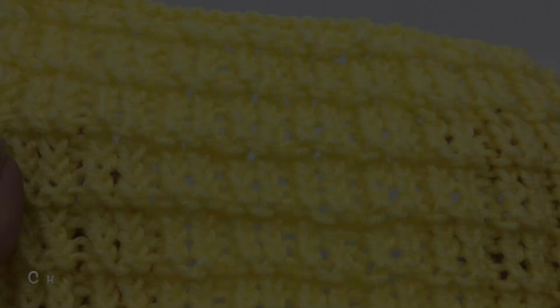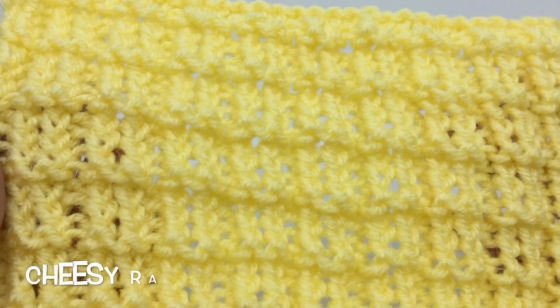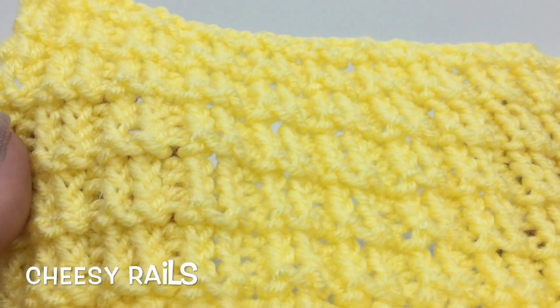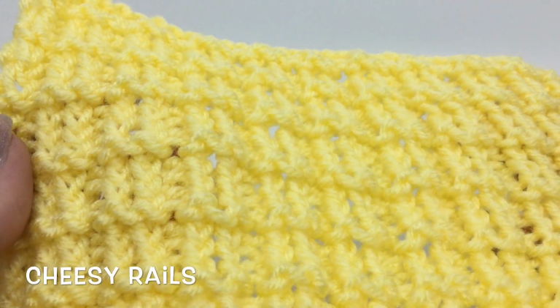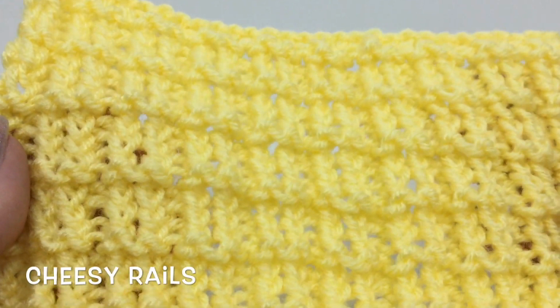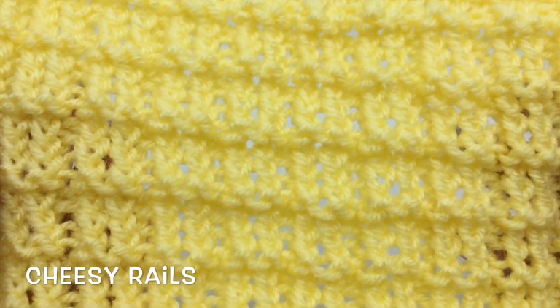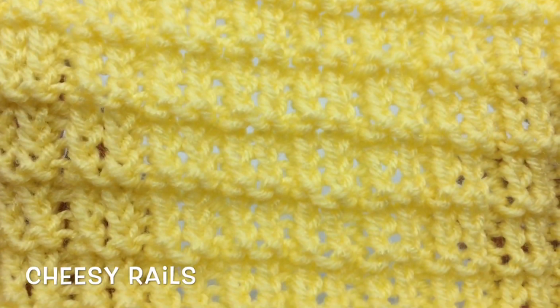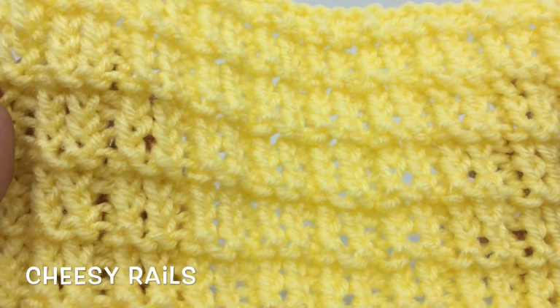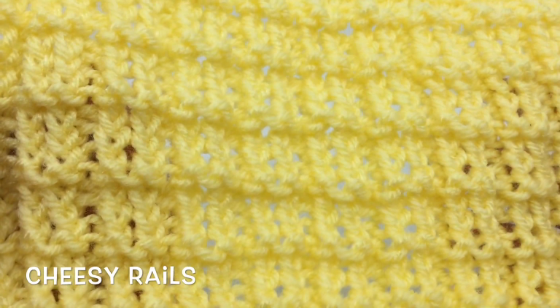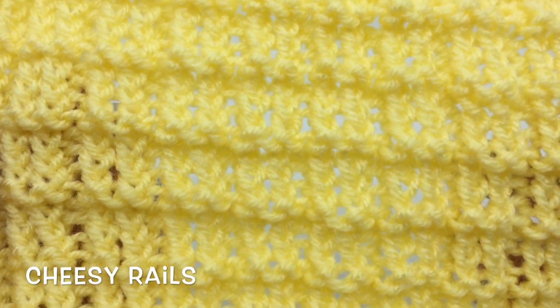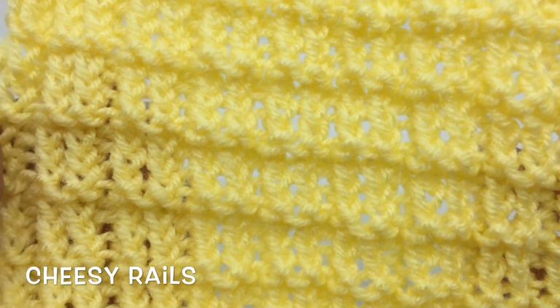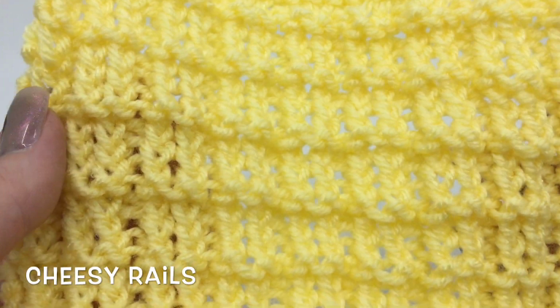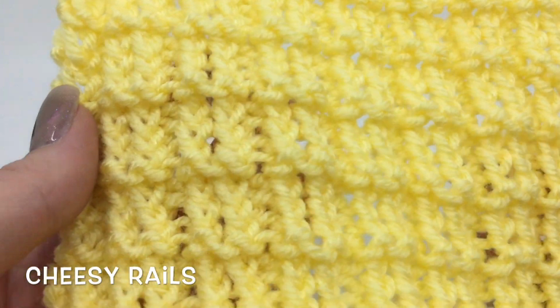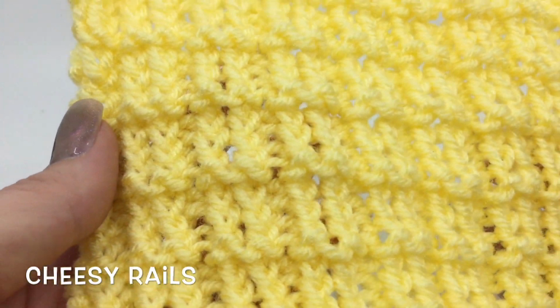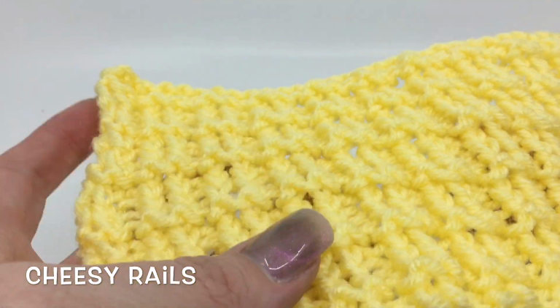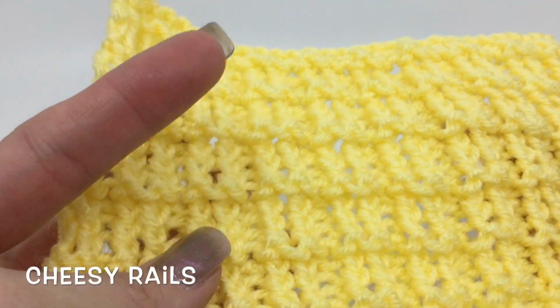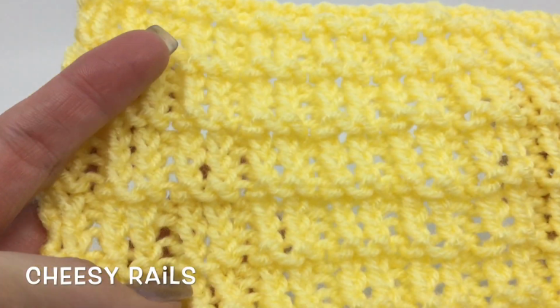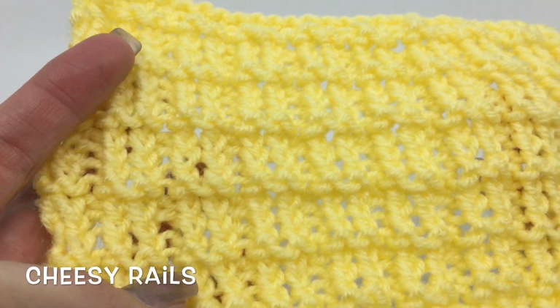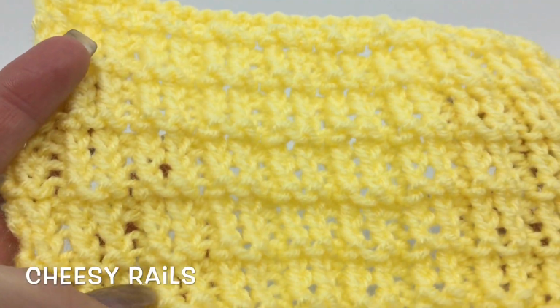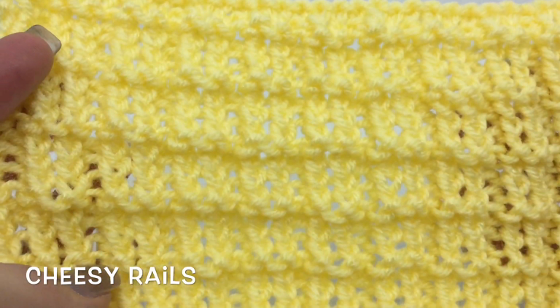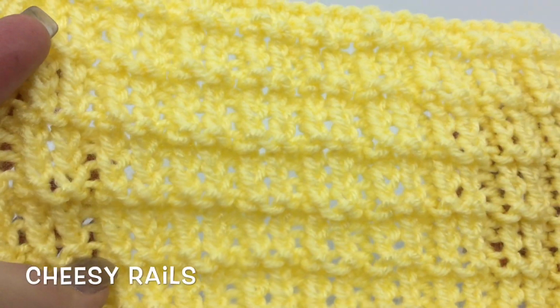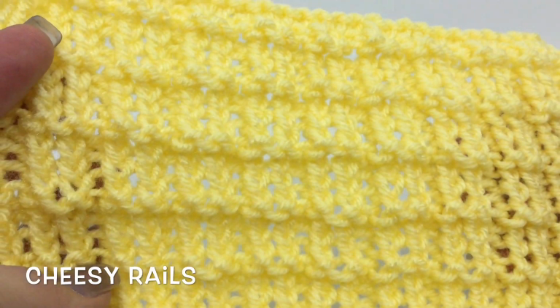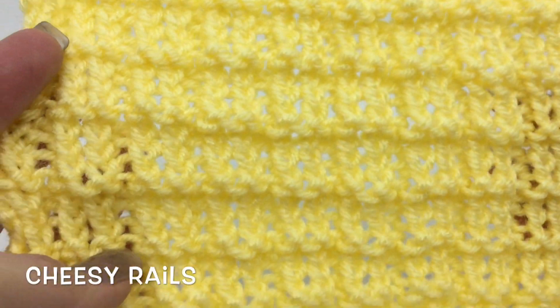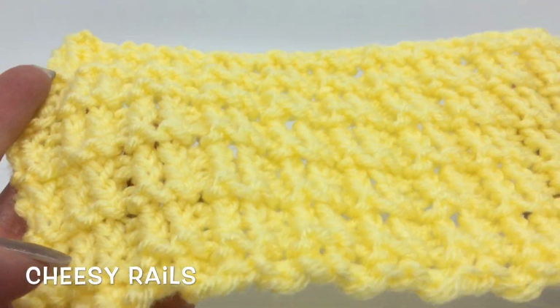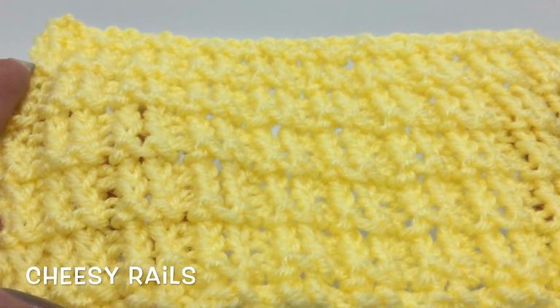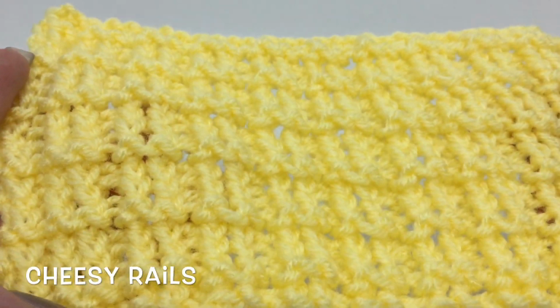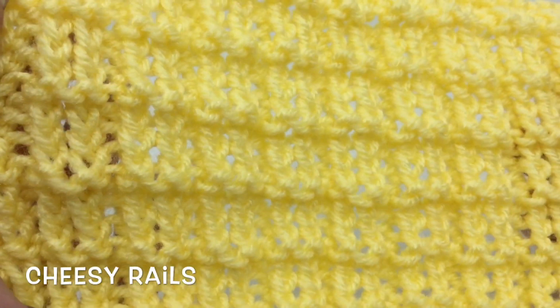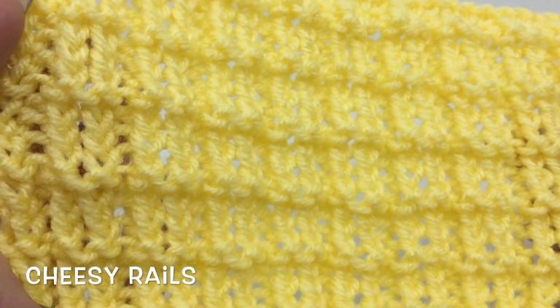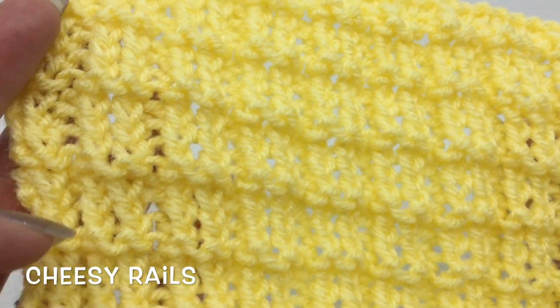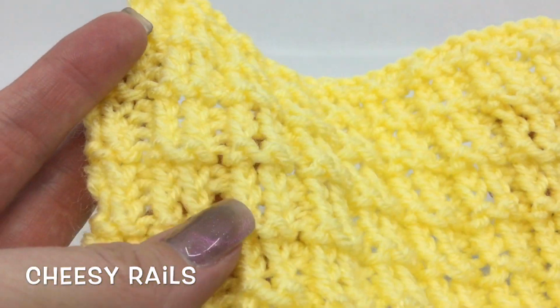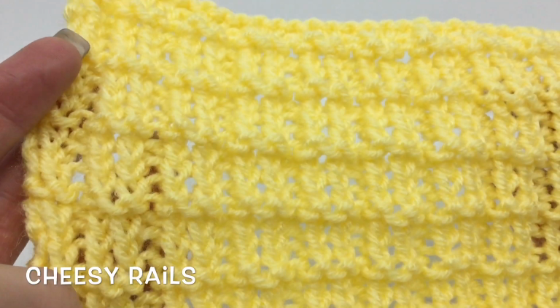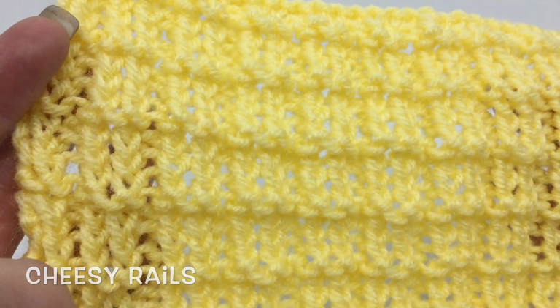Hey everyone, it's Deja with KnitAndCrochetEverAfter.com. Today we're doing the Cheesy Rails stitch pattern. The pattern's below. I'll talk more about the sample after we've done the stitches, but let's get started.